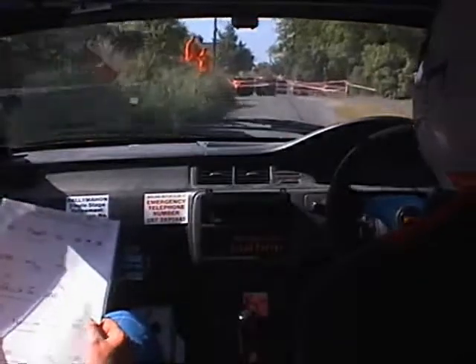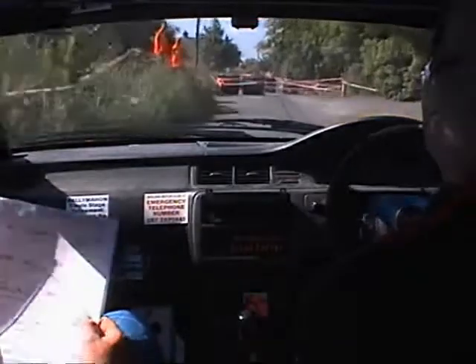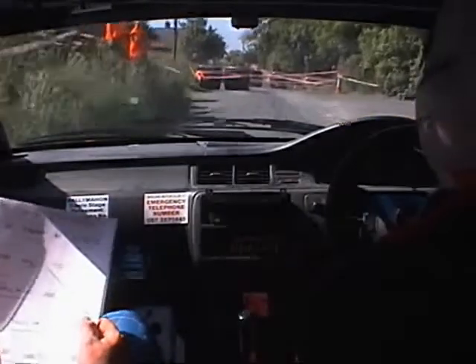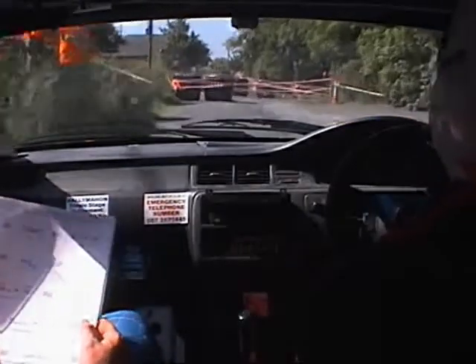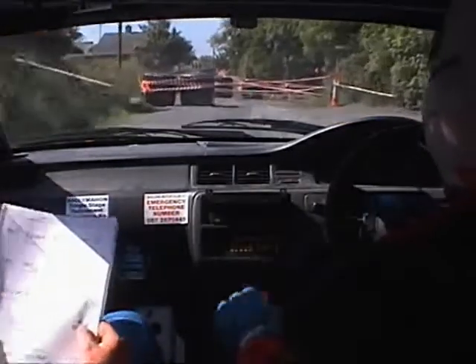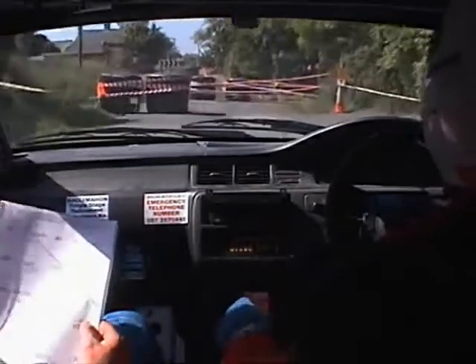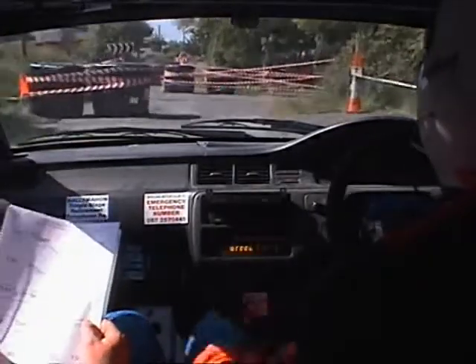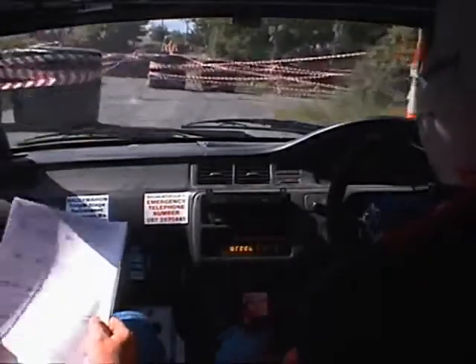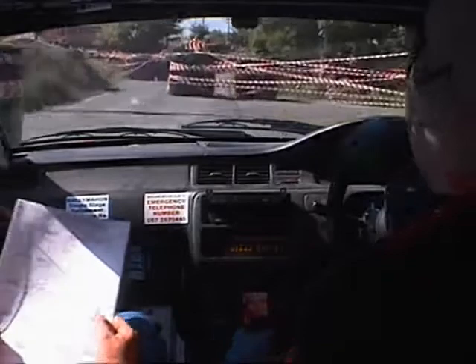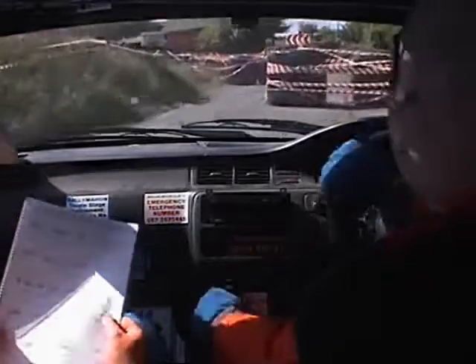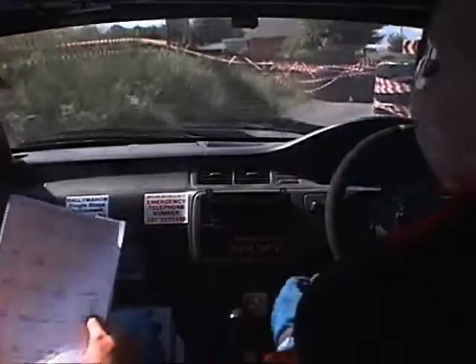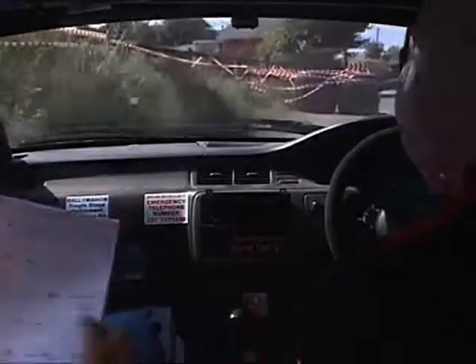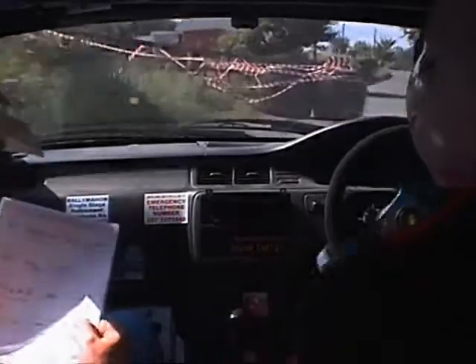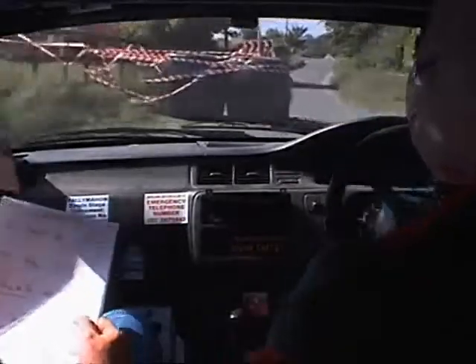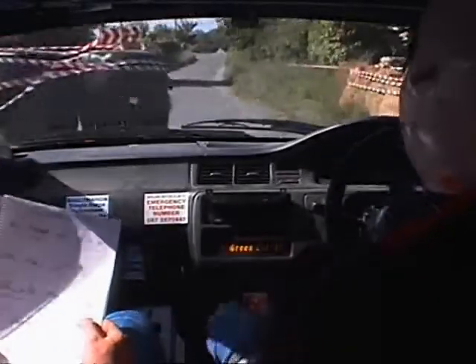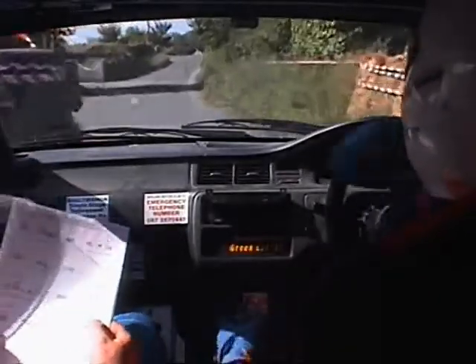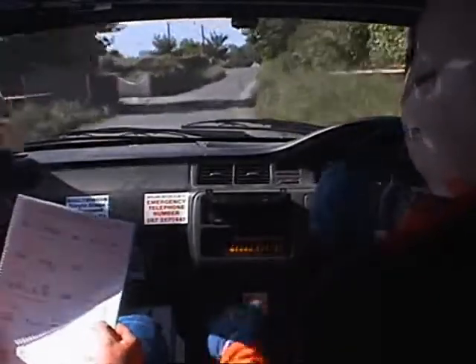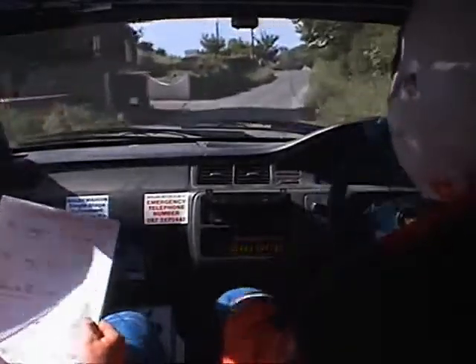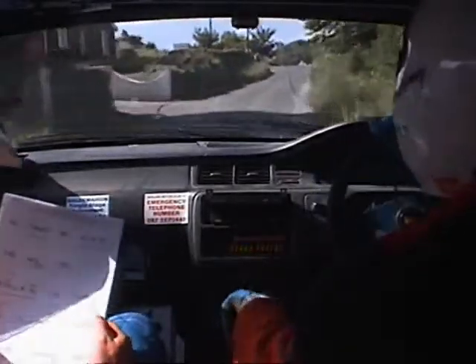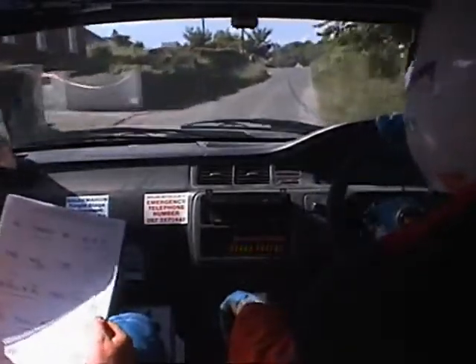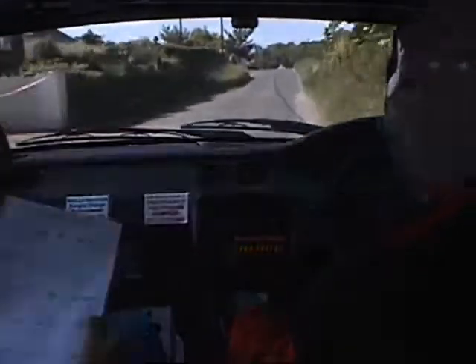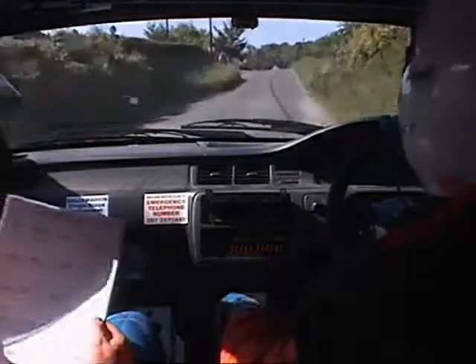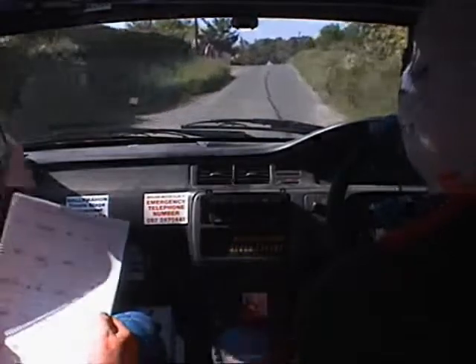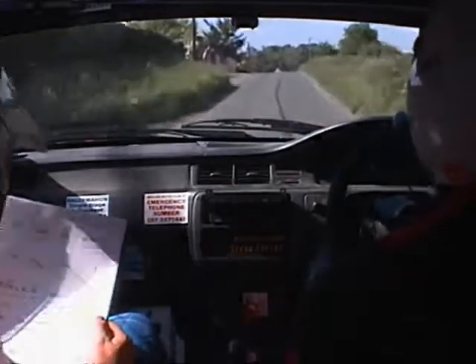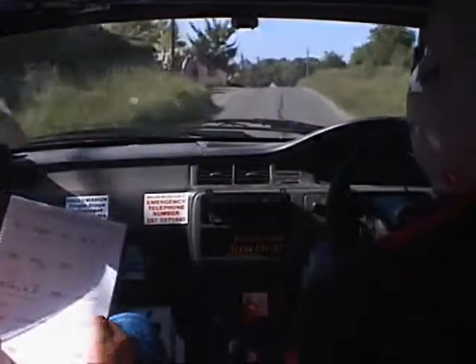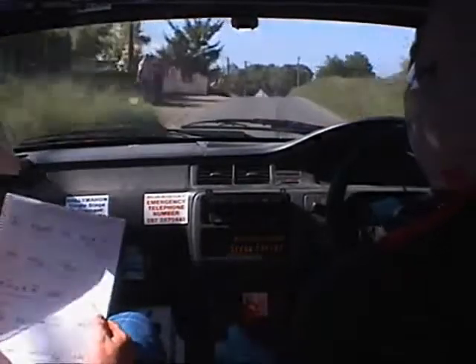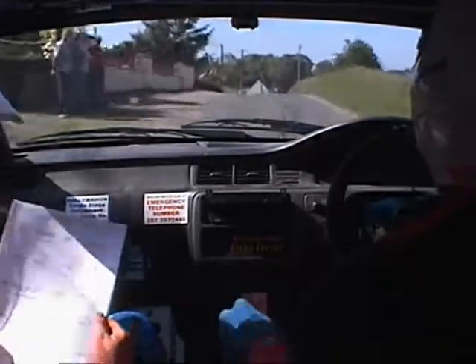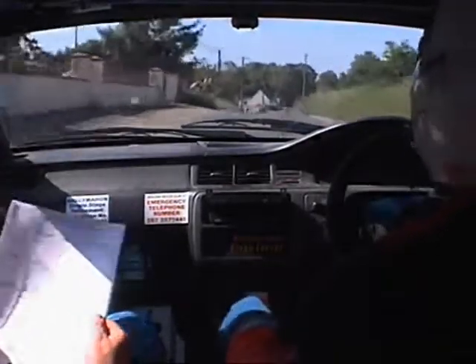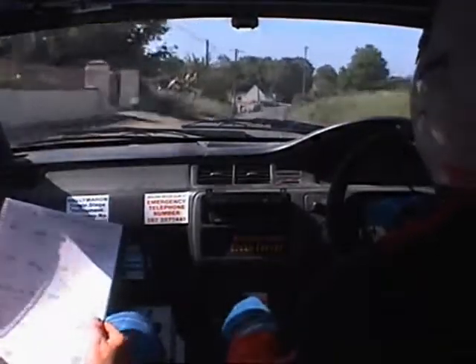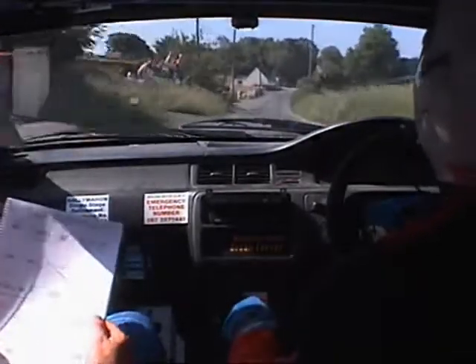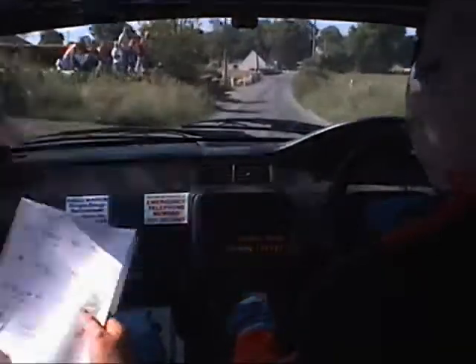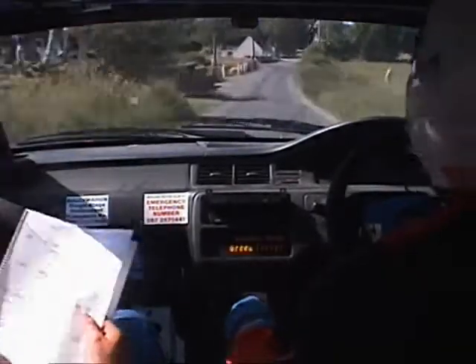Chicane, chicane. 60 up mid. Crest and bump, 80 turns, square left, don't cut, bail on outside. 130.